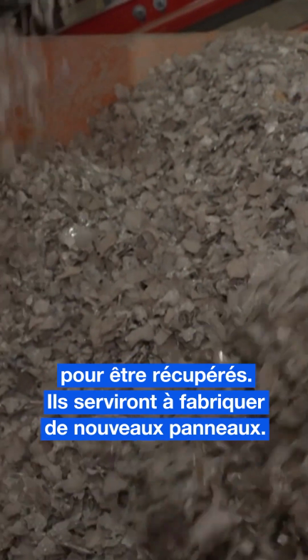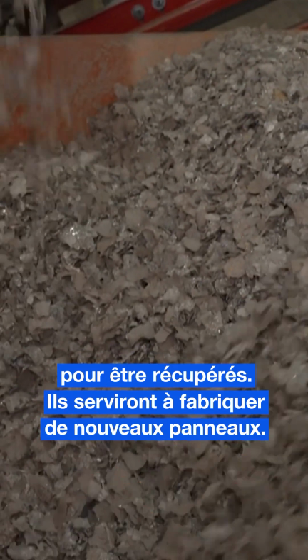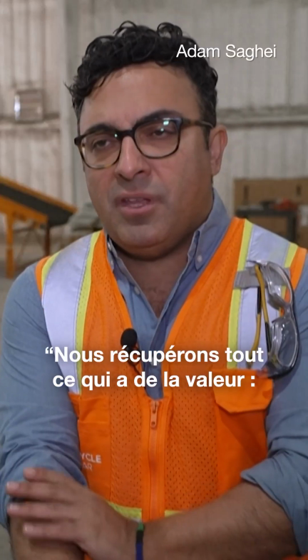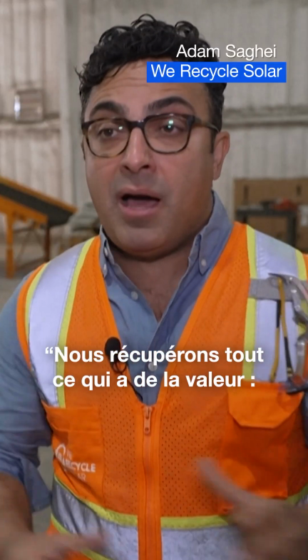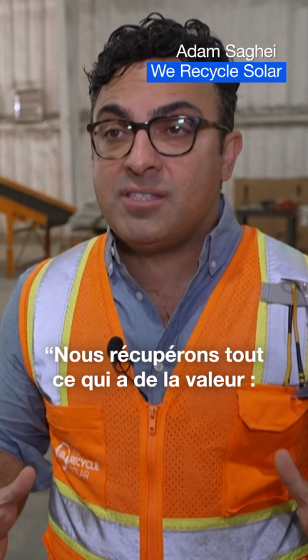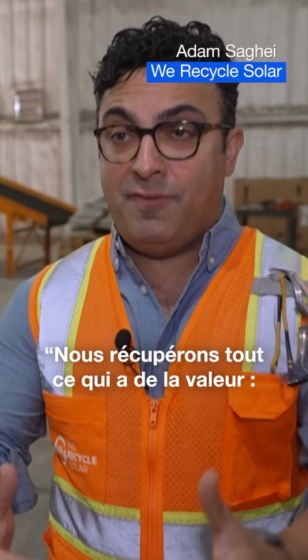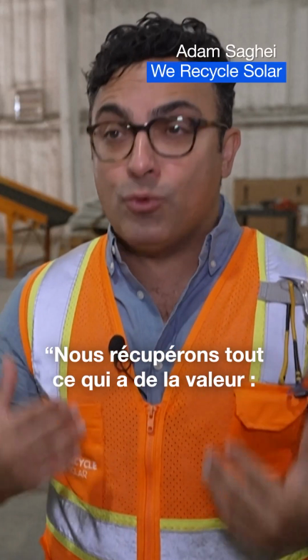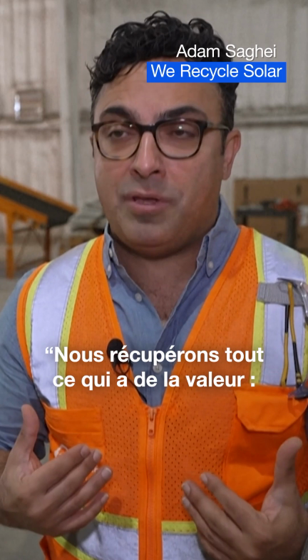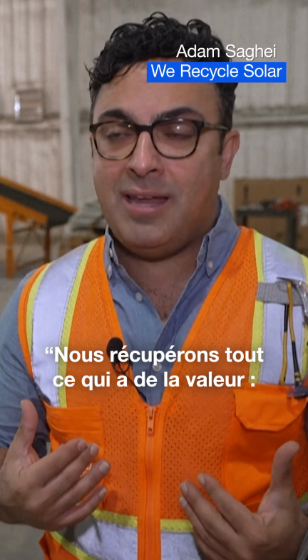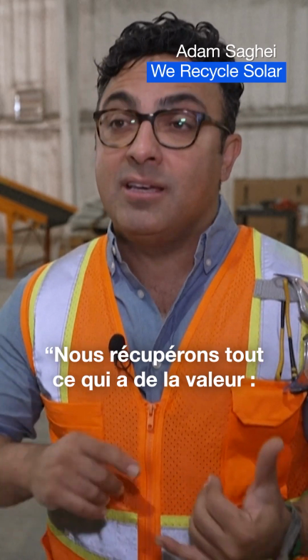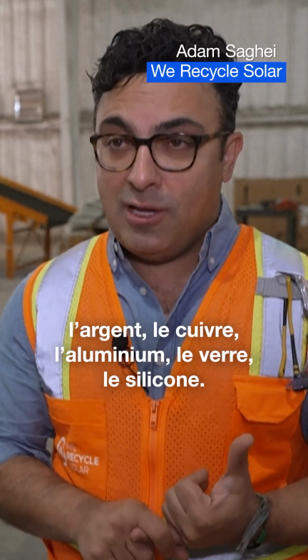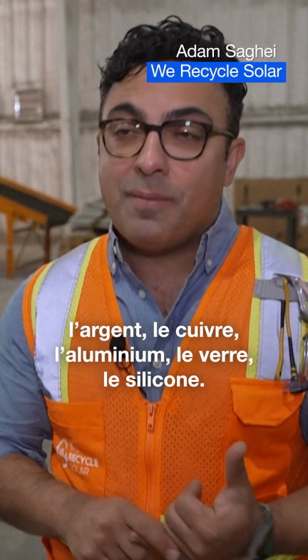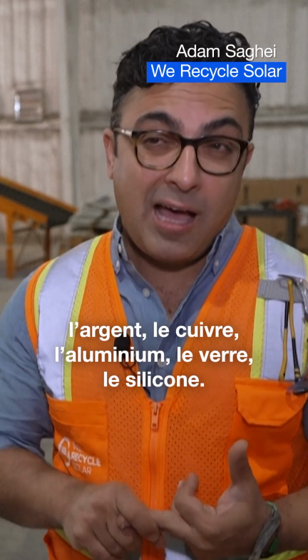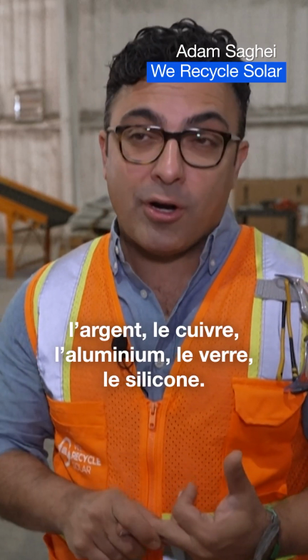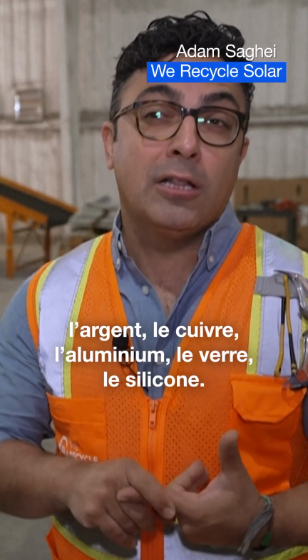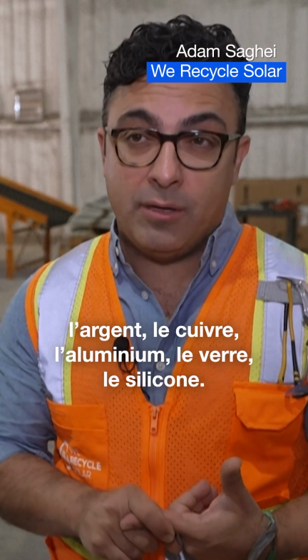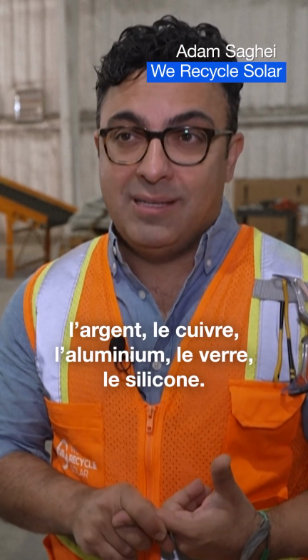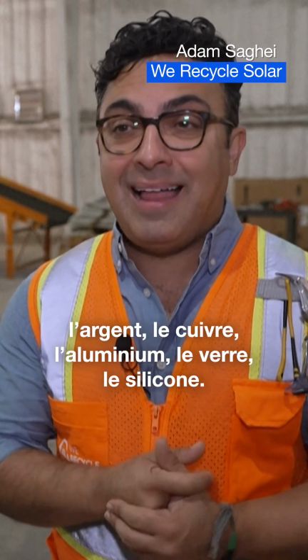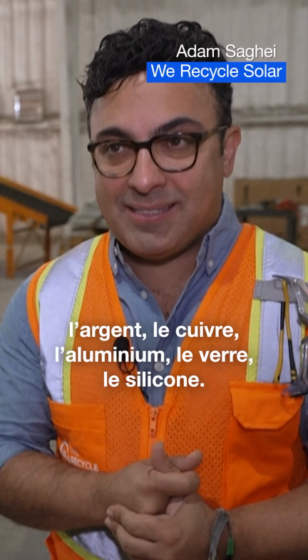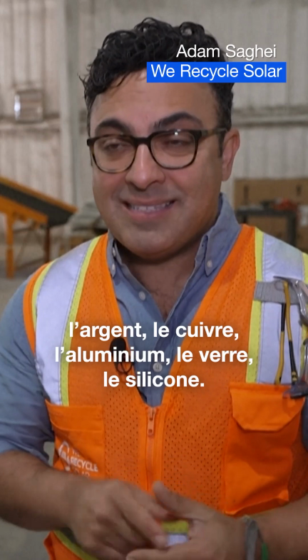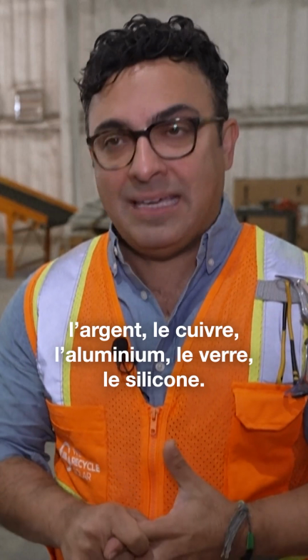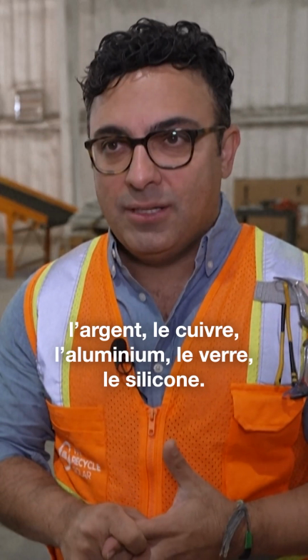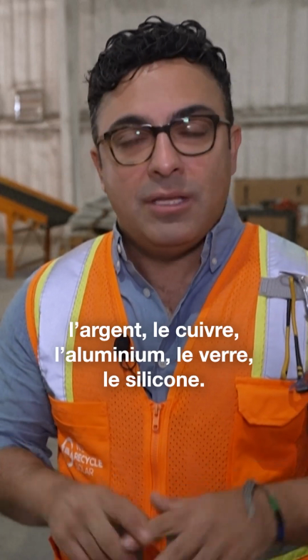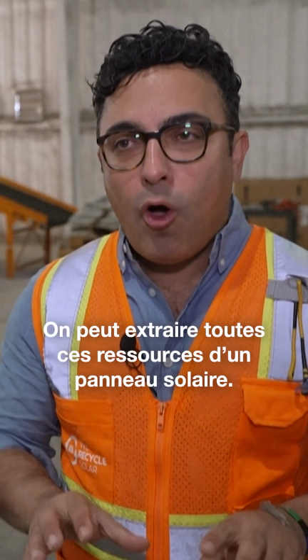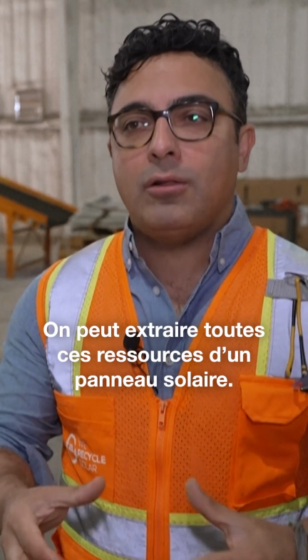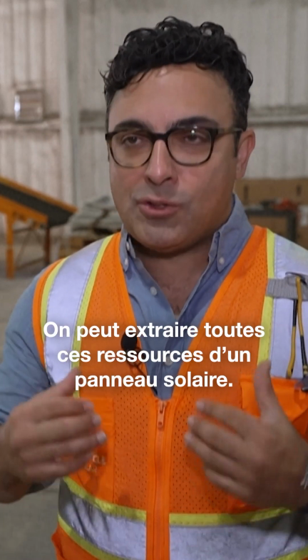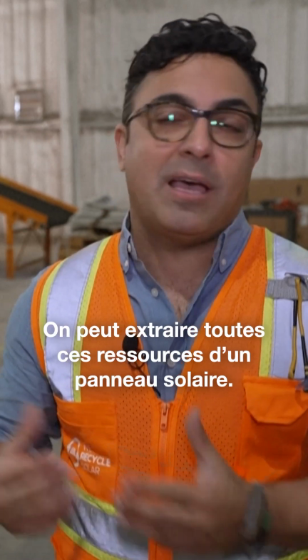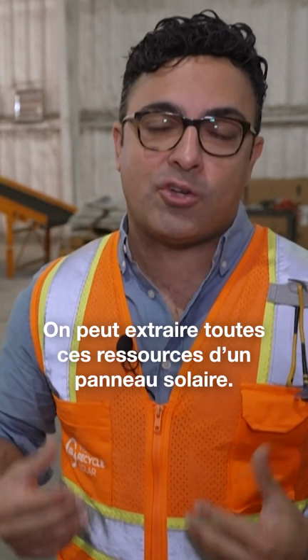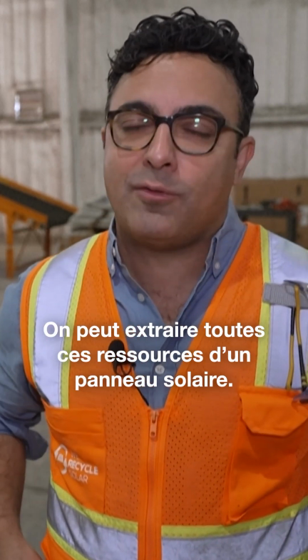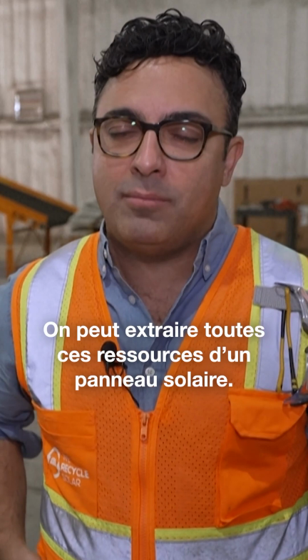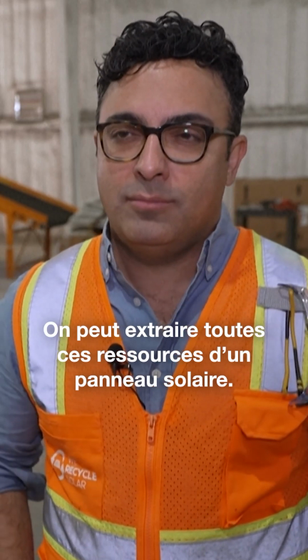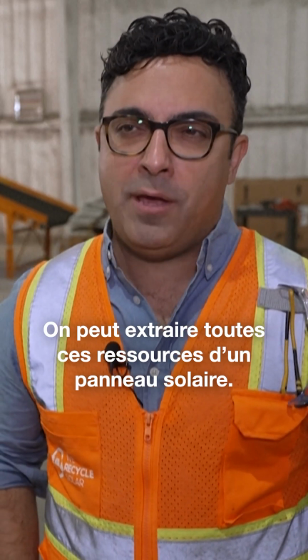Some of the commodities and value recovery that we get is silver, copper, aluminum, glass, silicon. These are all resources that we can extract from solar panels.